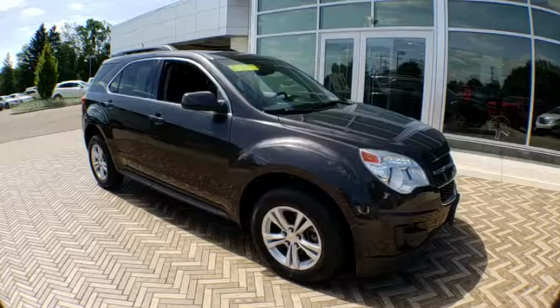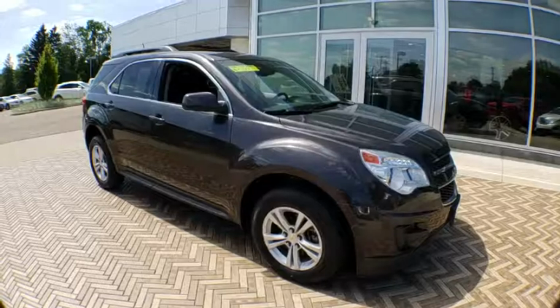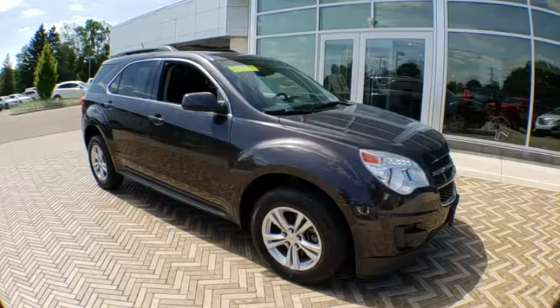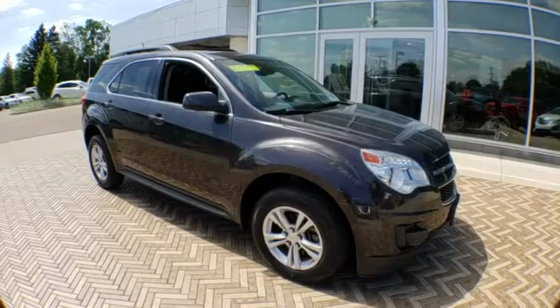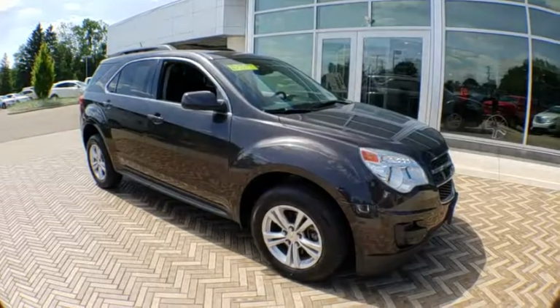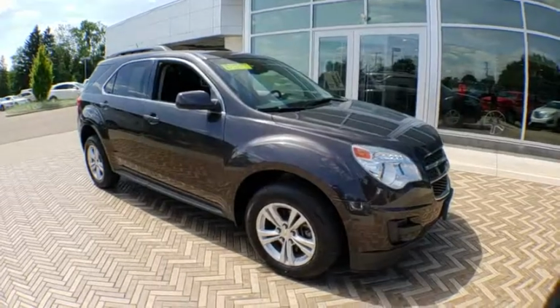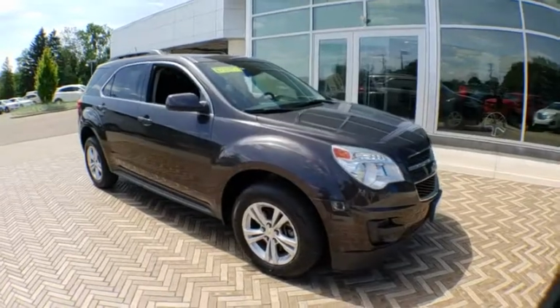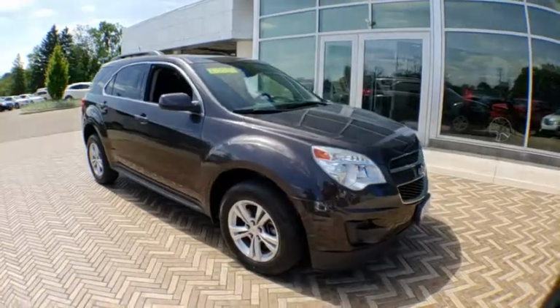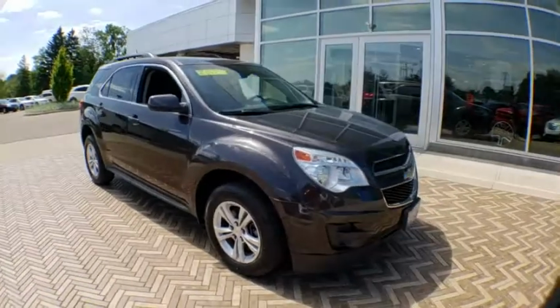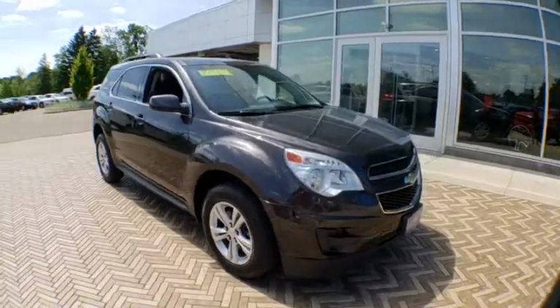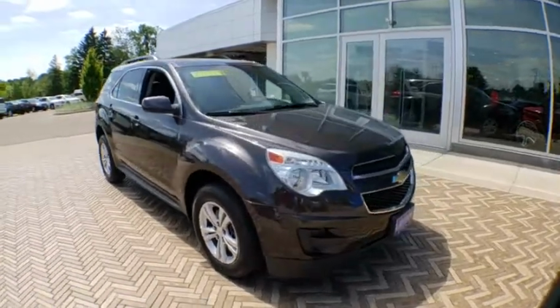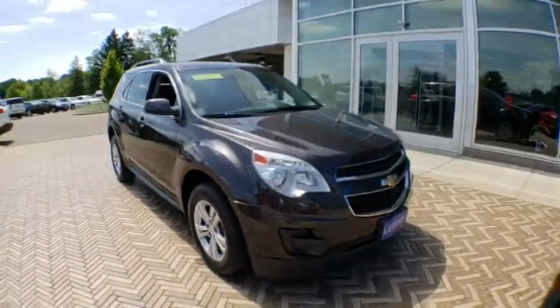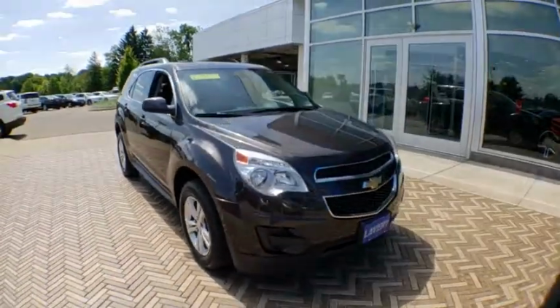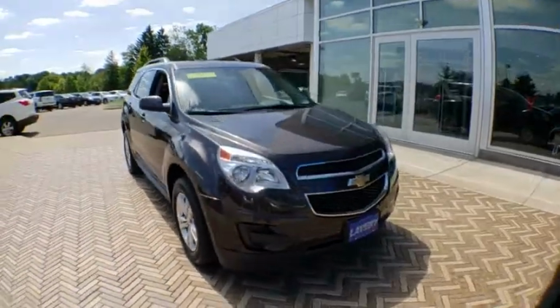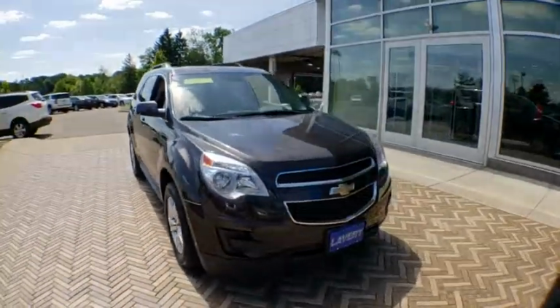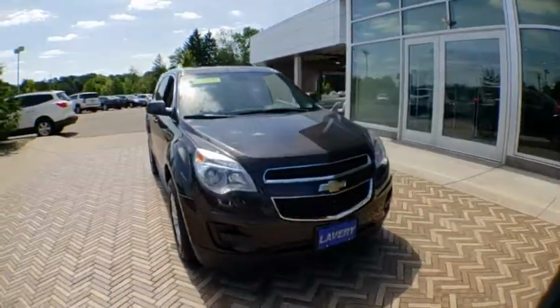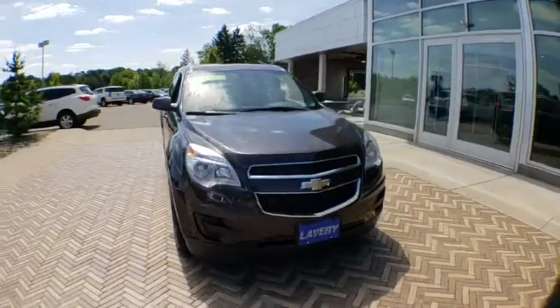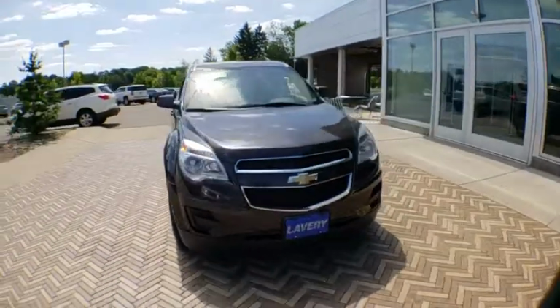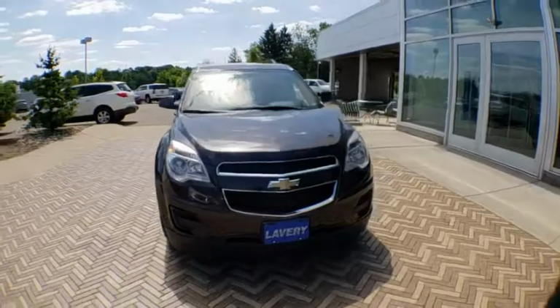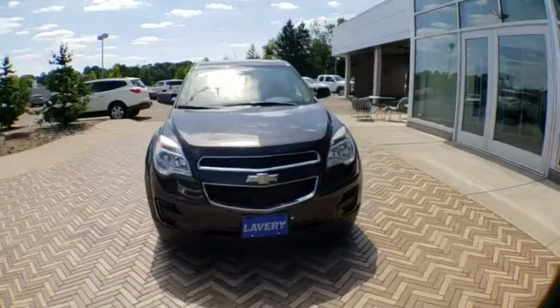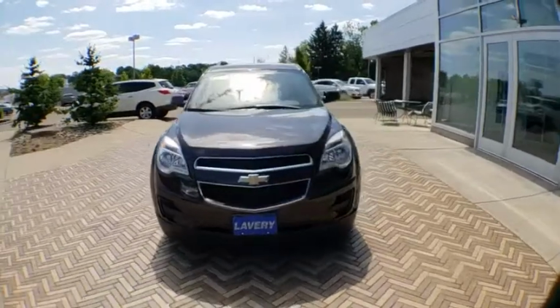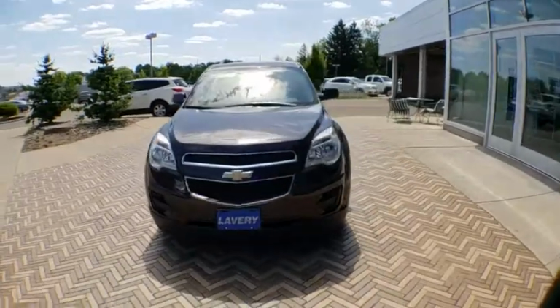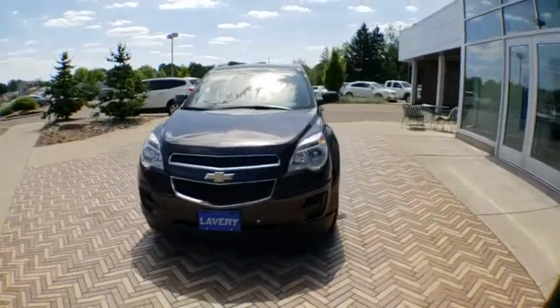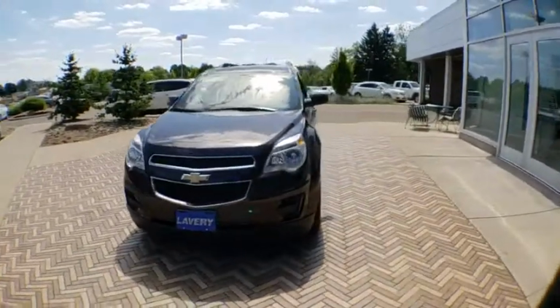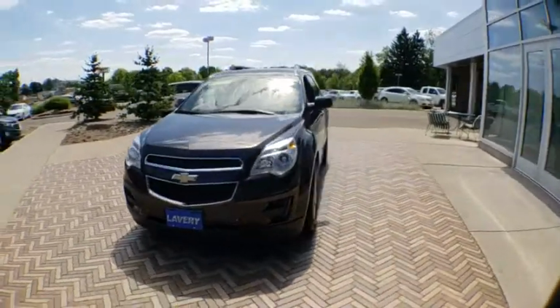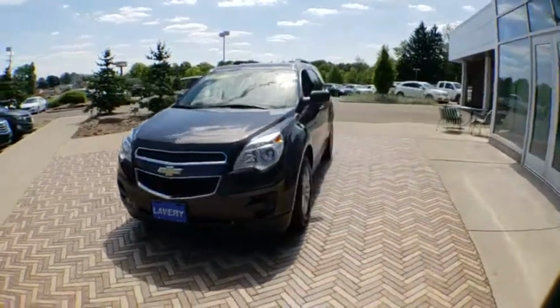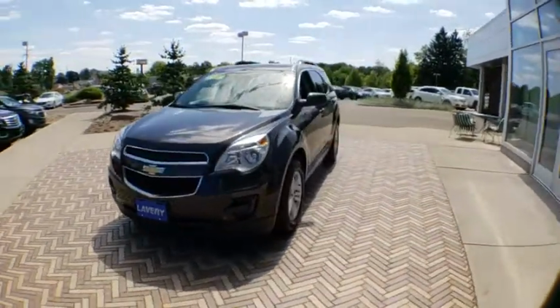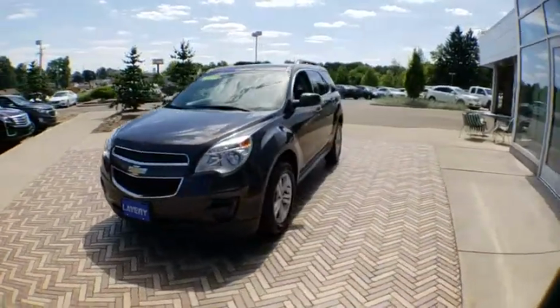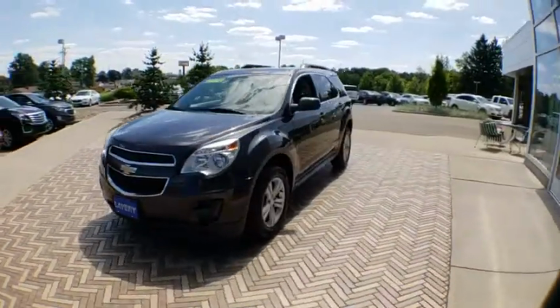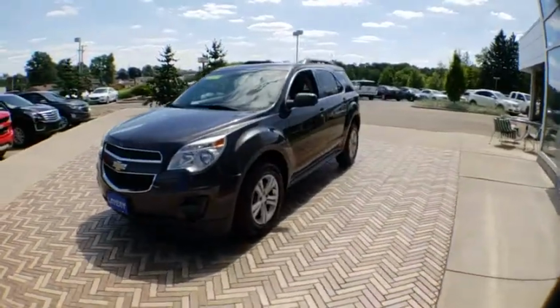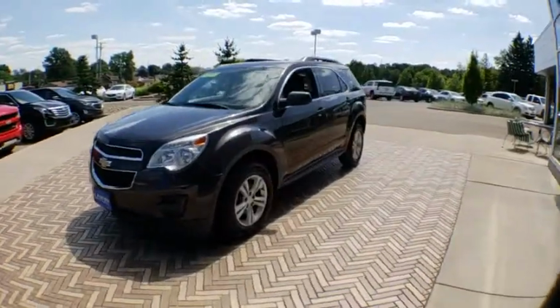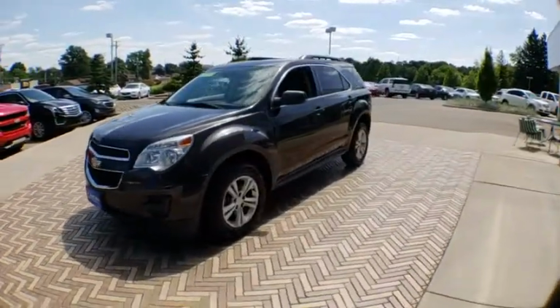The 2015 Chevrolet Equinox. Fuel efficiency, safety, and value equals the Chevy Equinox. This vehicle has less than 40,000 miles.